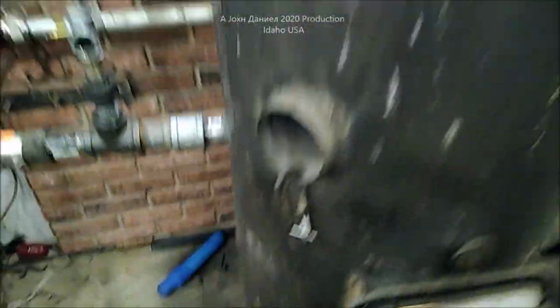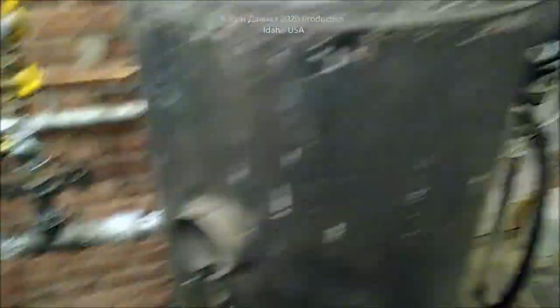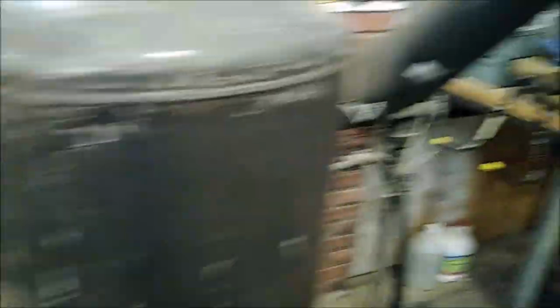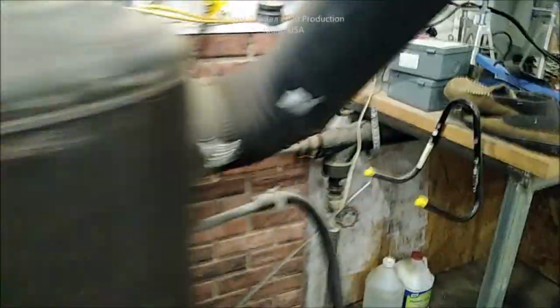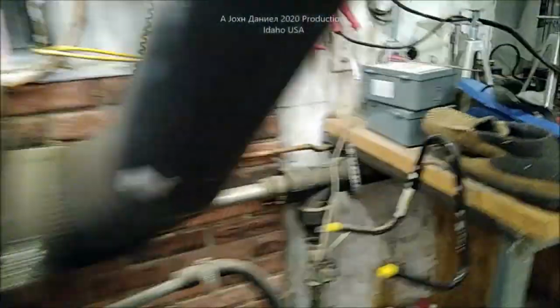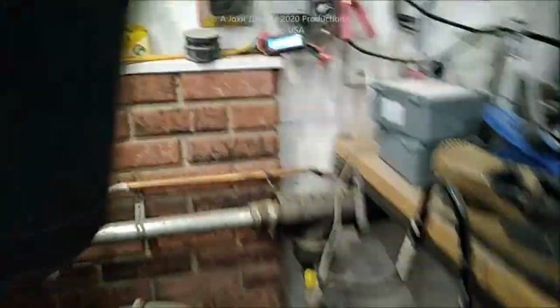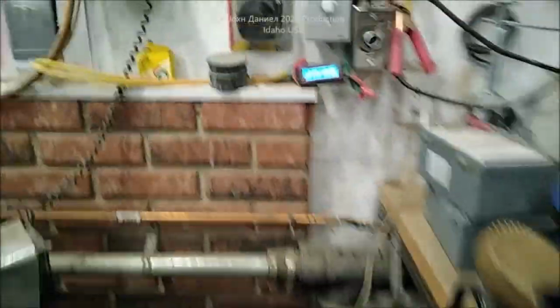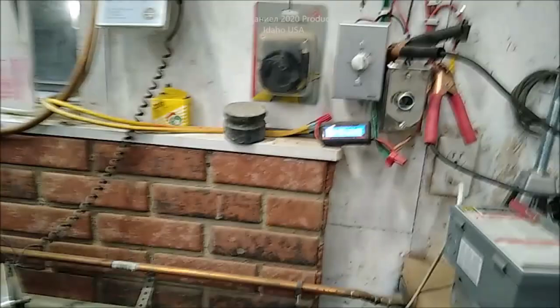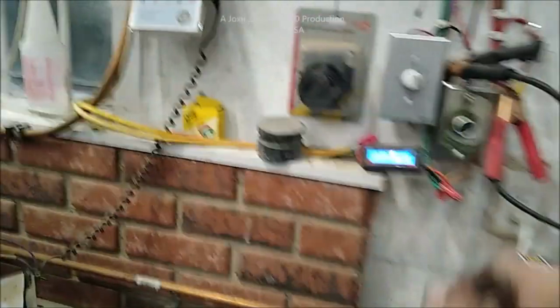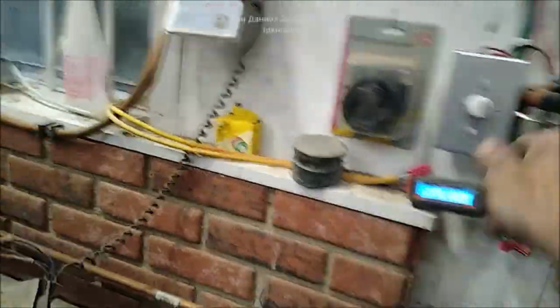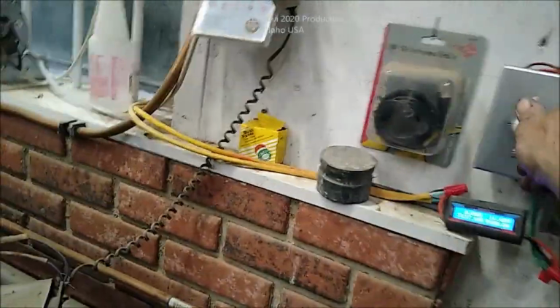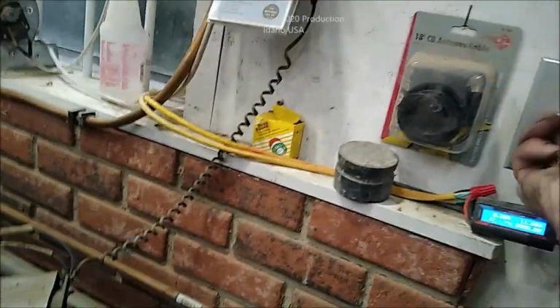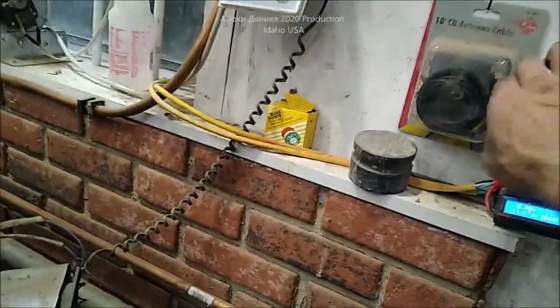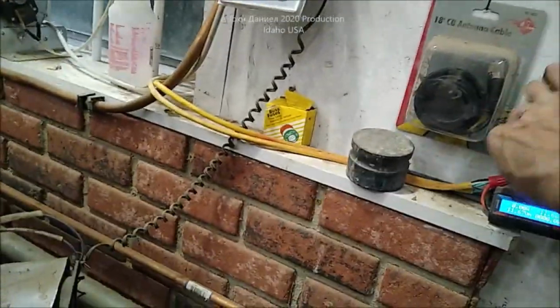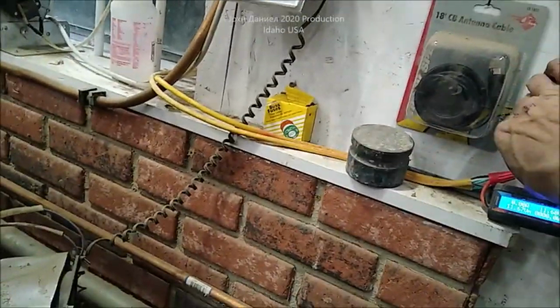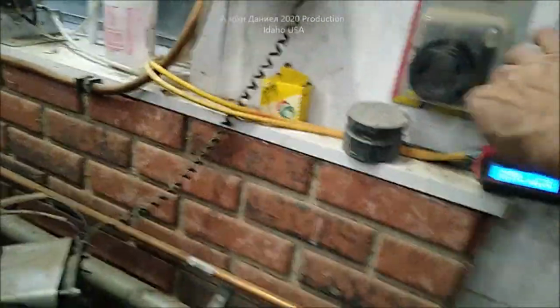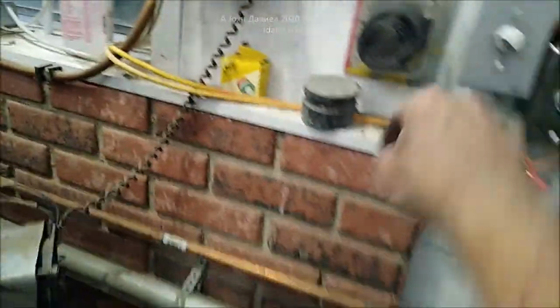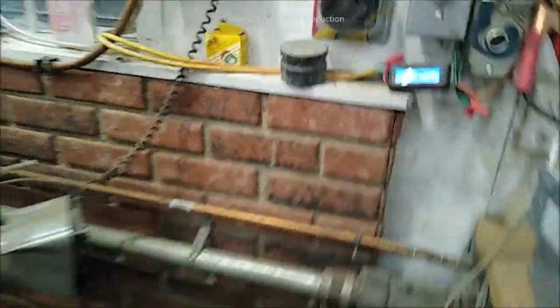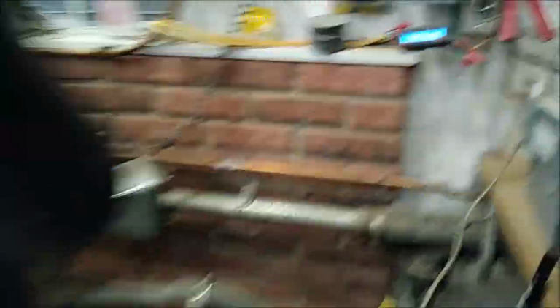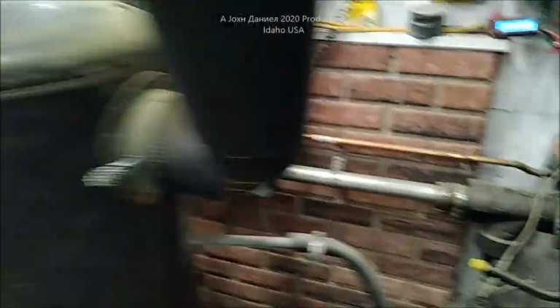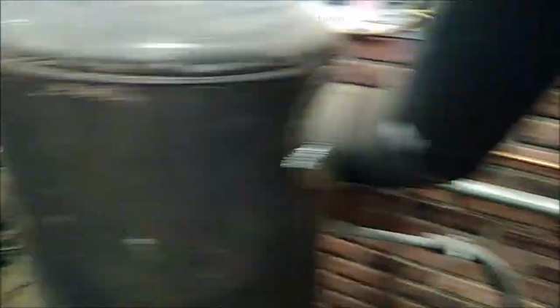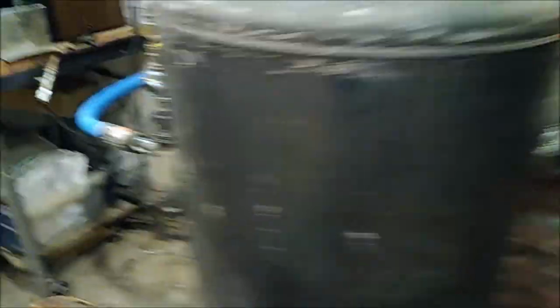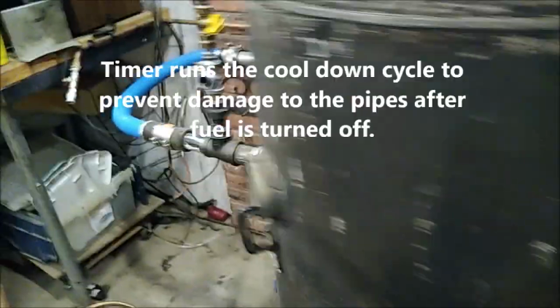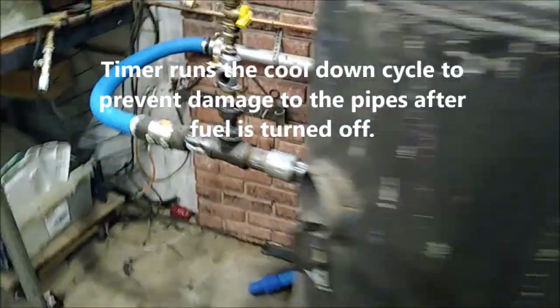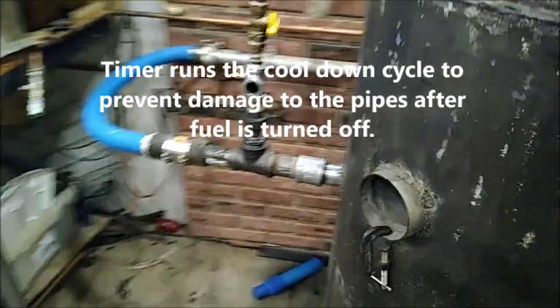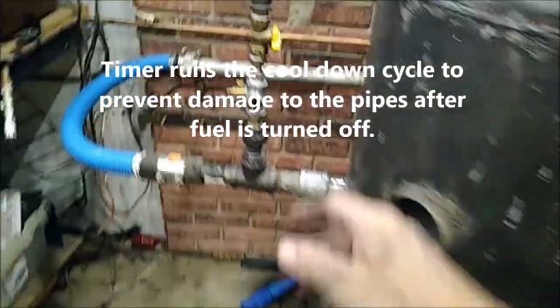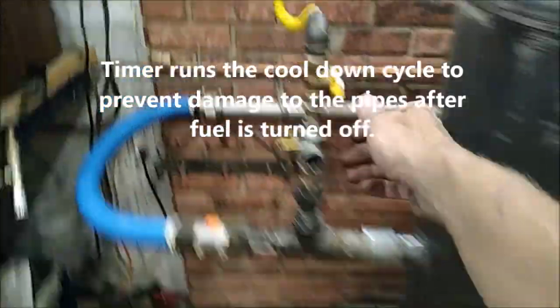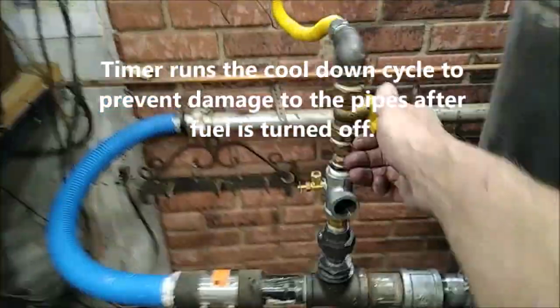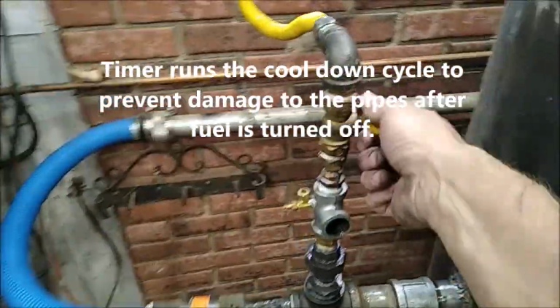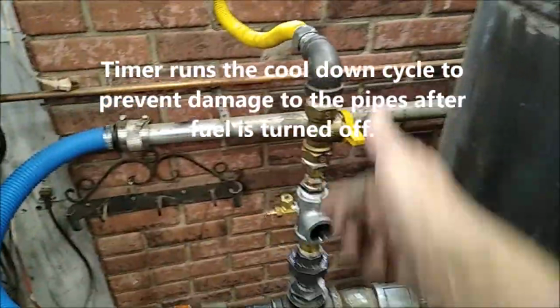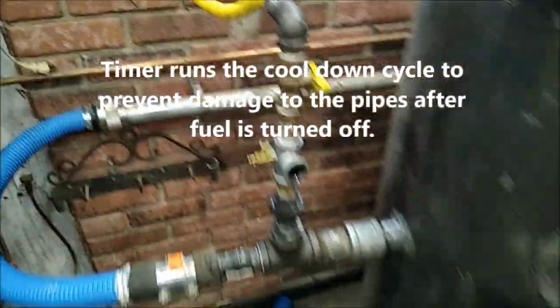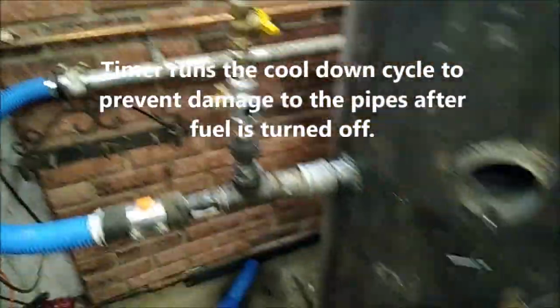Over here we have the timer and everything set up. We can set the timer to shut off the oil and be done.